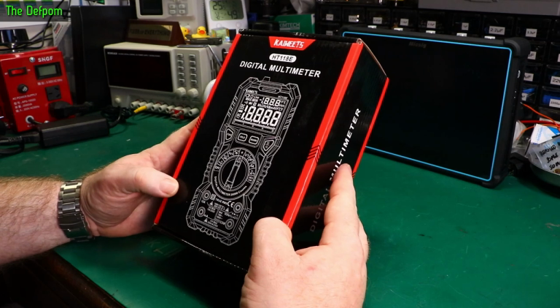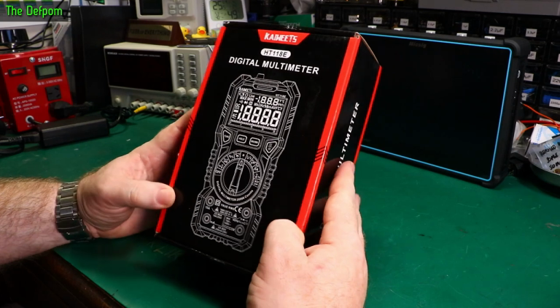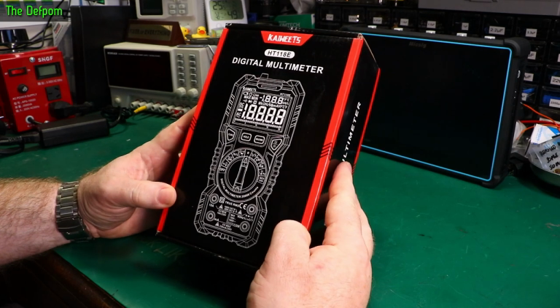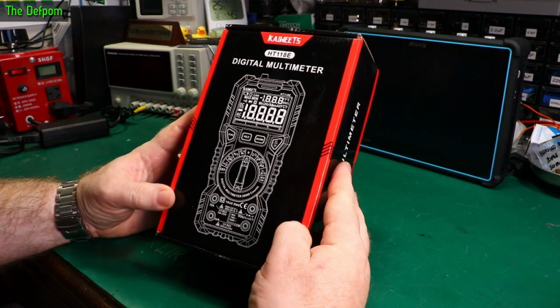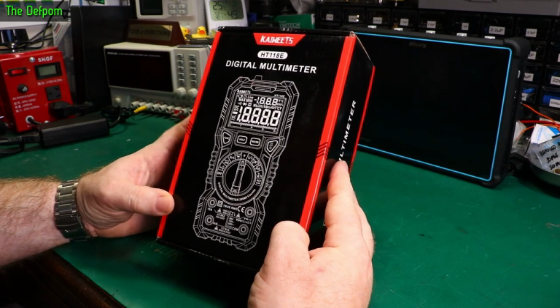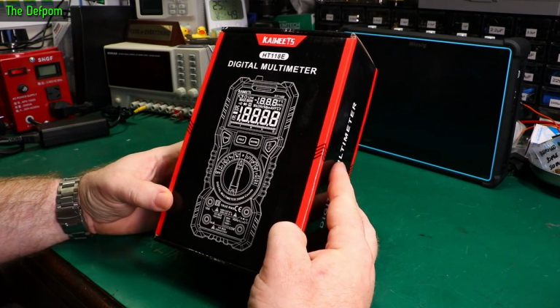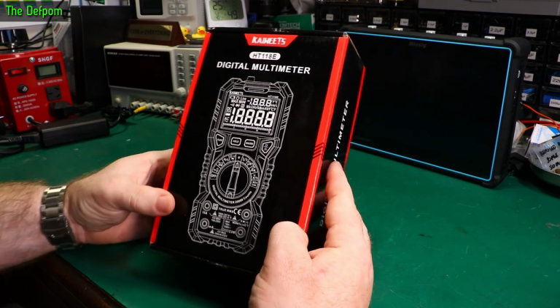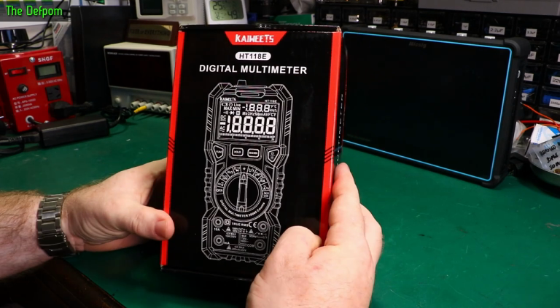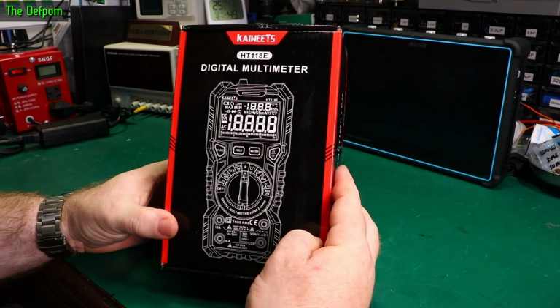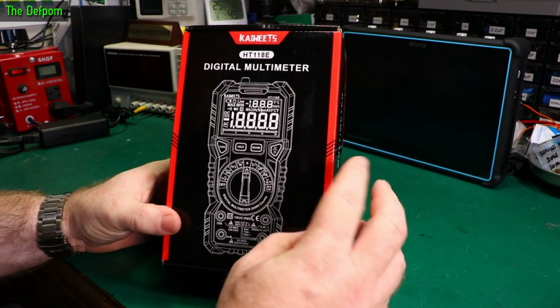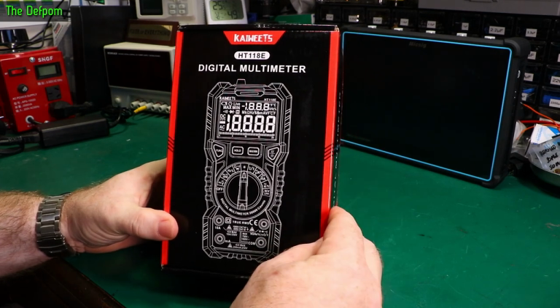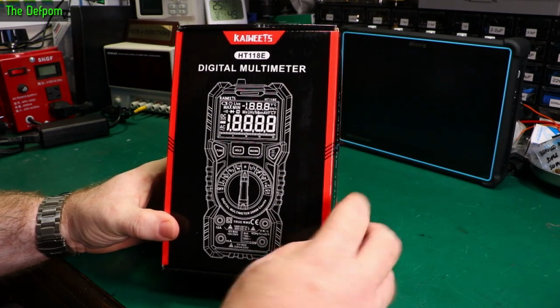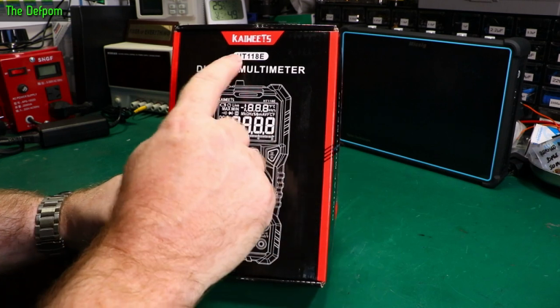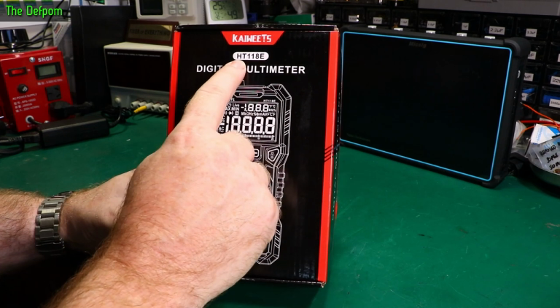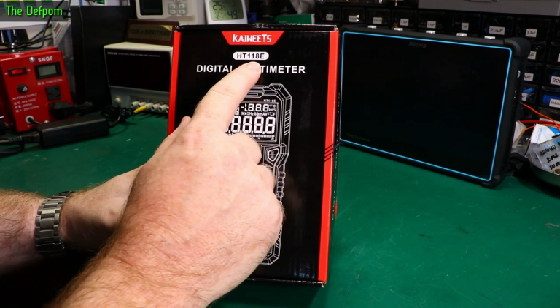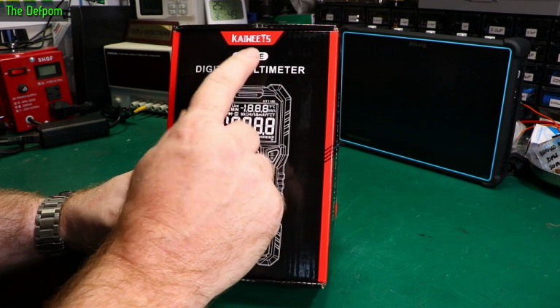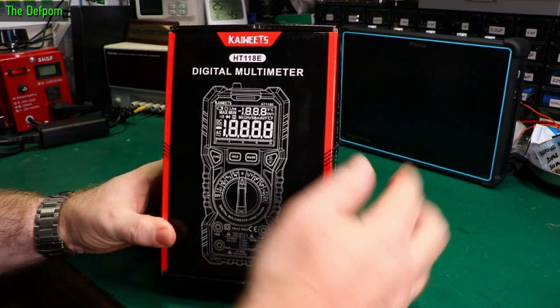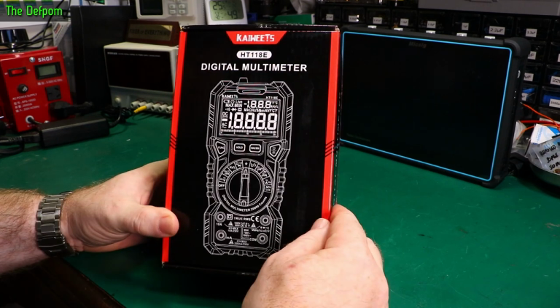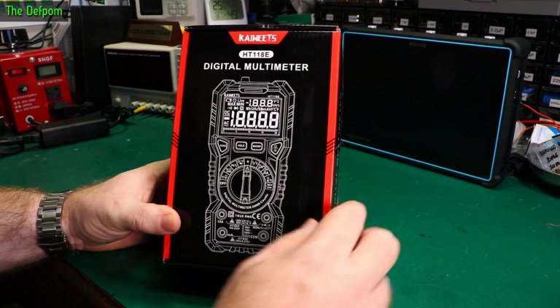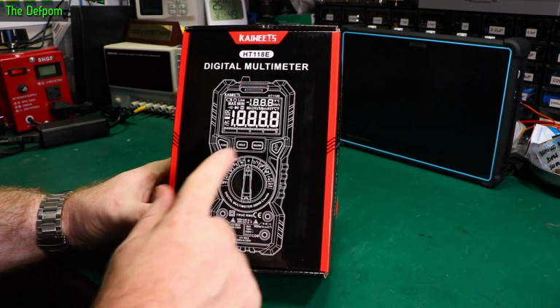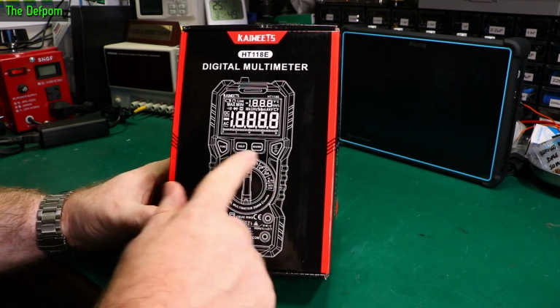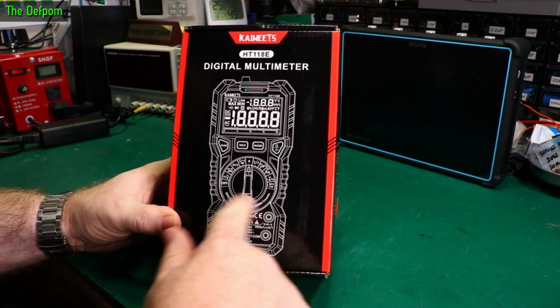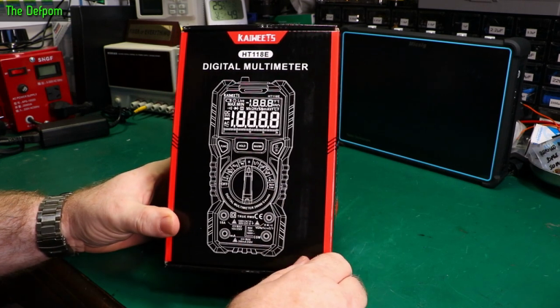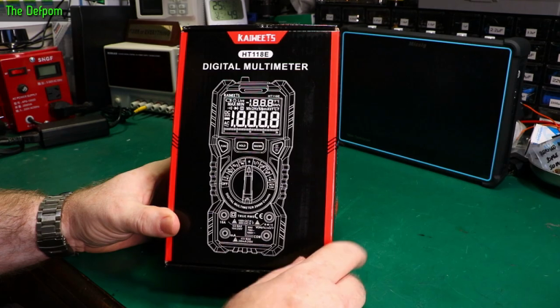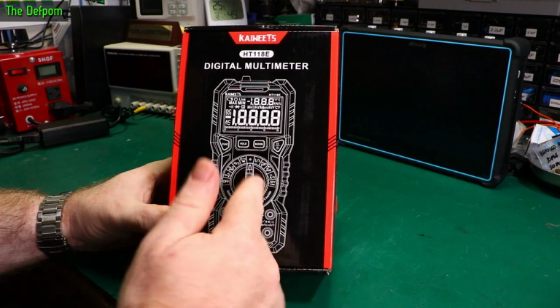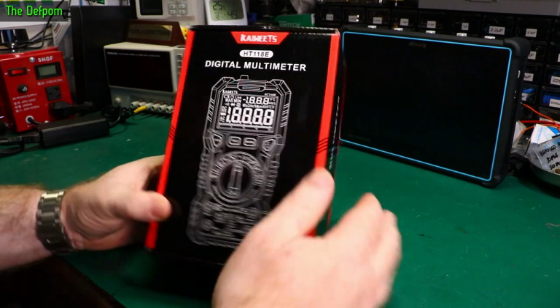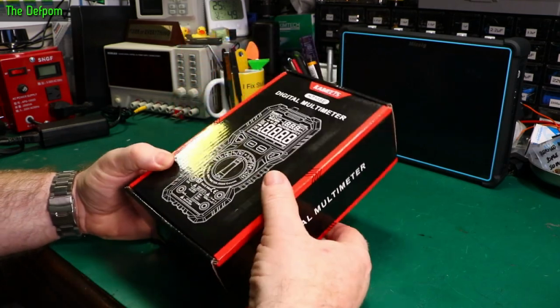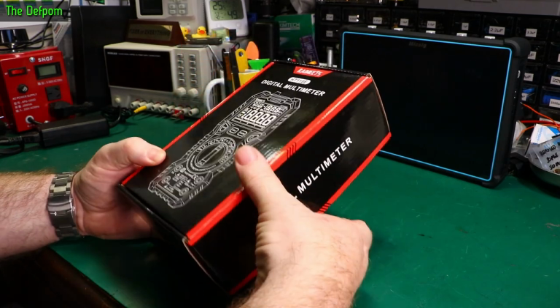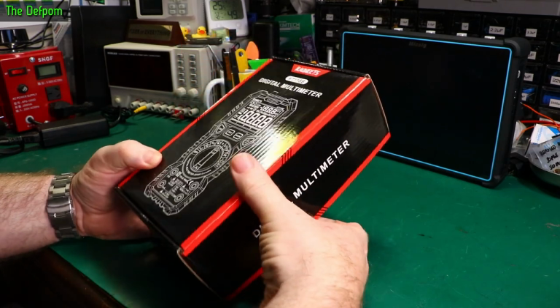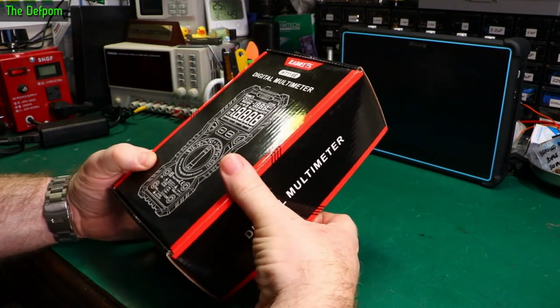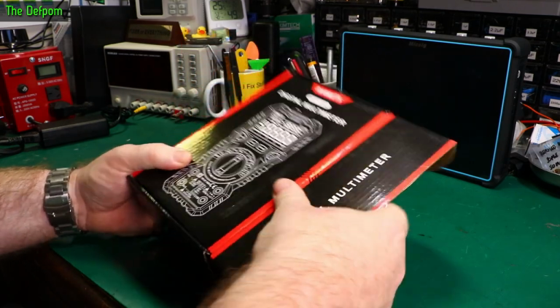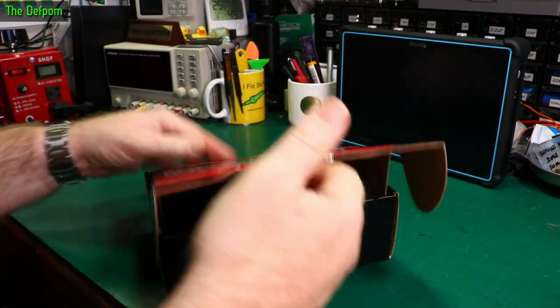I'm going to review this multimeter that Kaiweets sent me as part of a gift package for Christmas, which is very nice of them. So it's the HT-118E. It's a mechanical style switch instead of the electronic ones they sent me previously. So let's have a look at this.